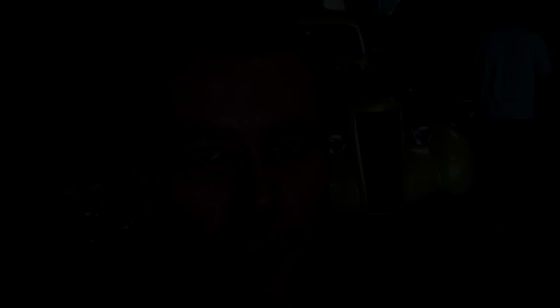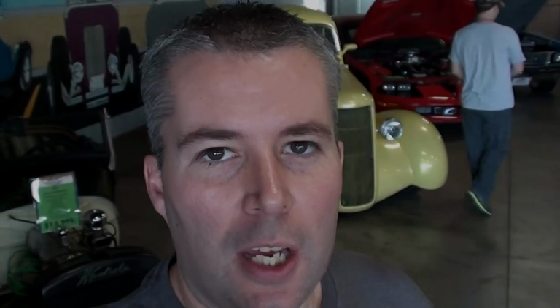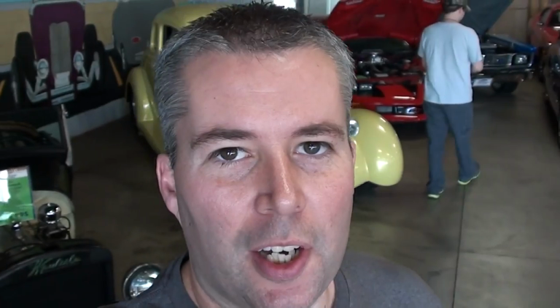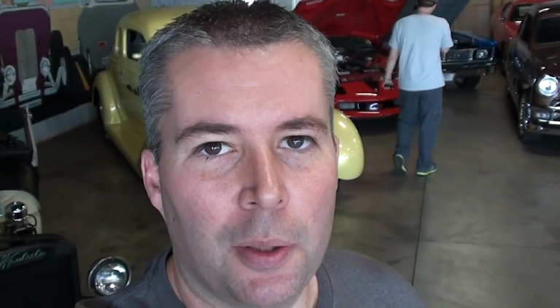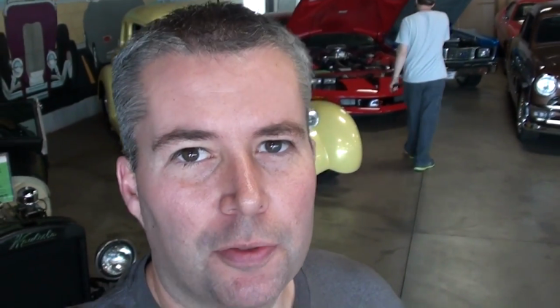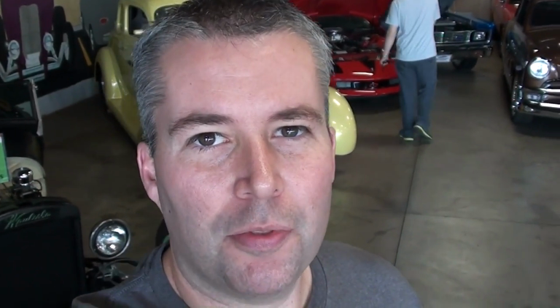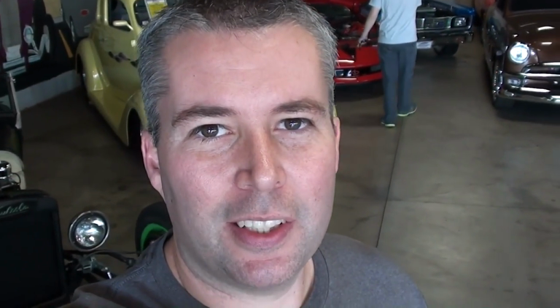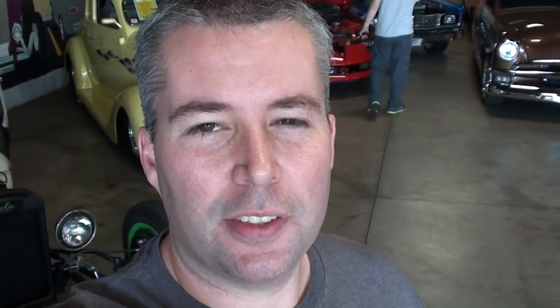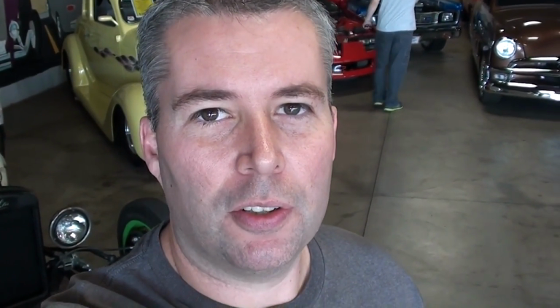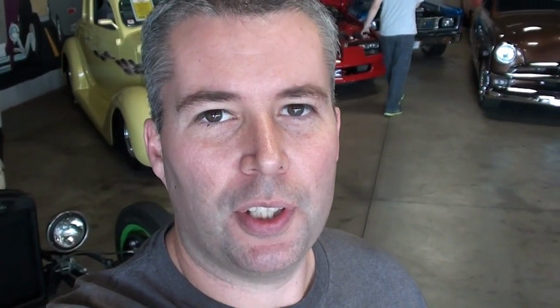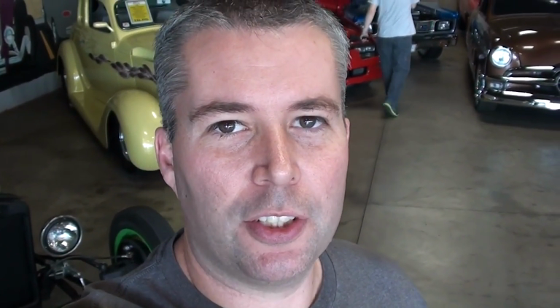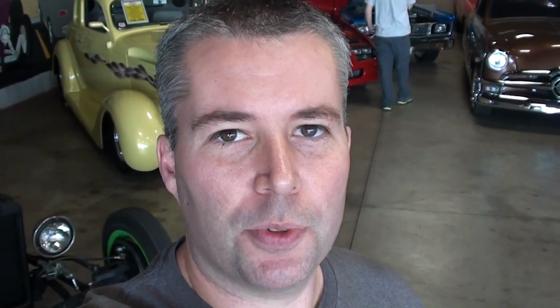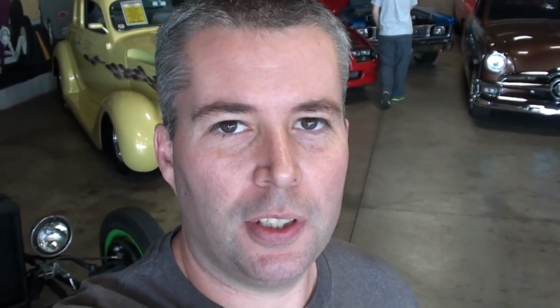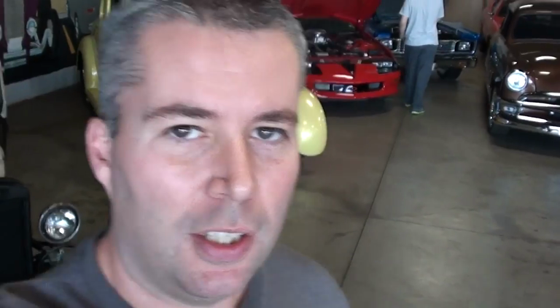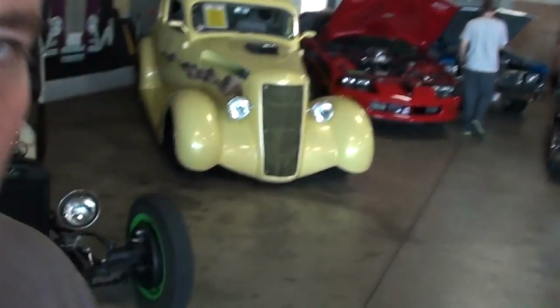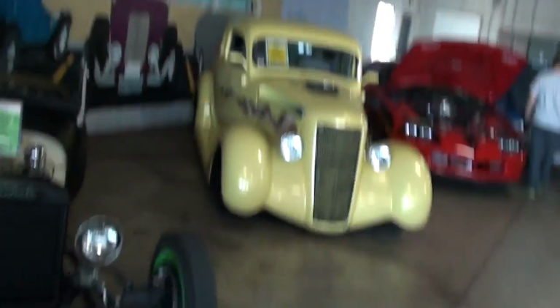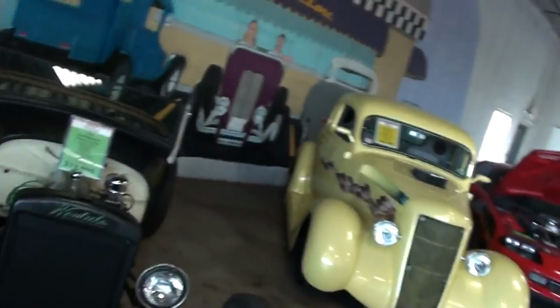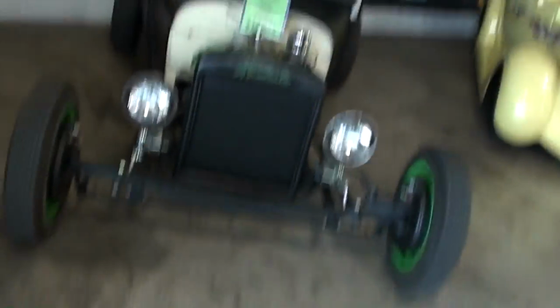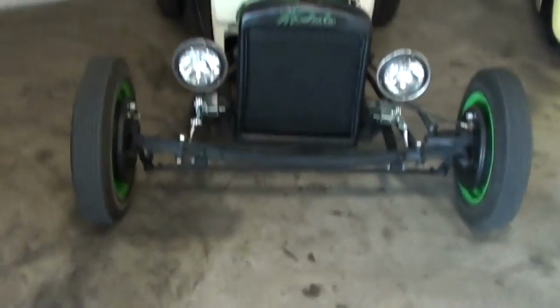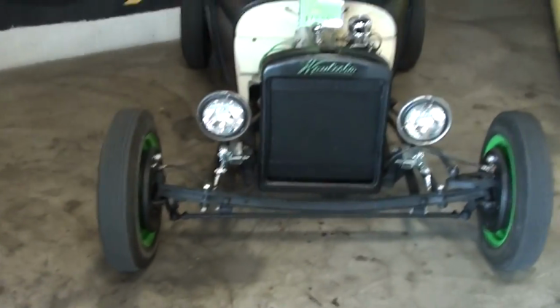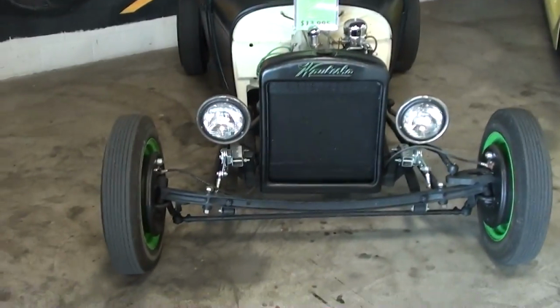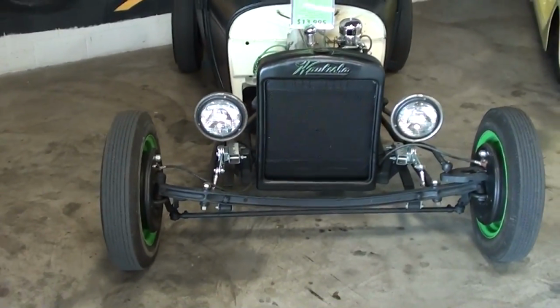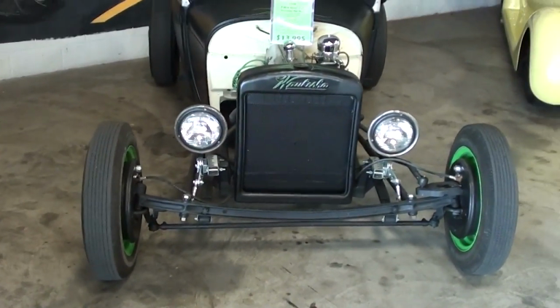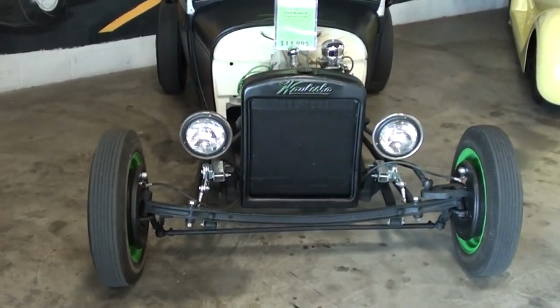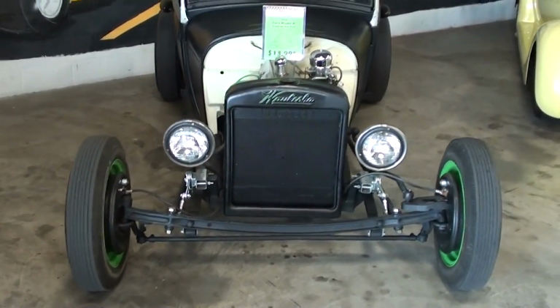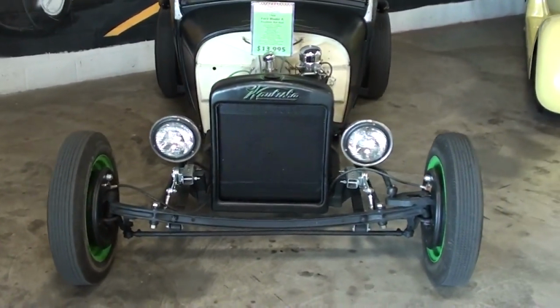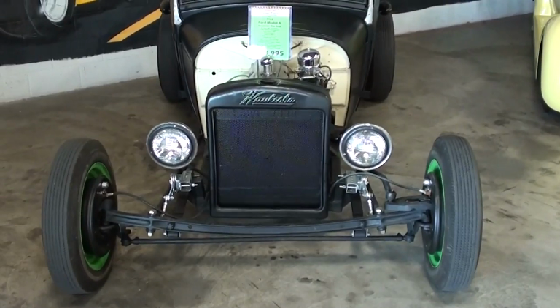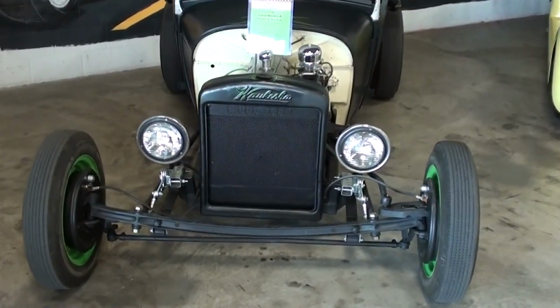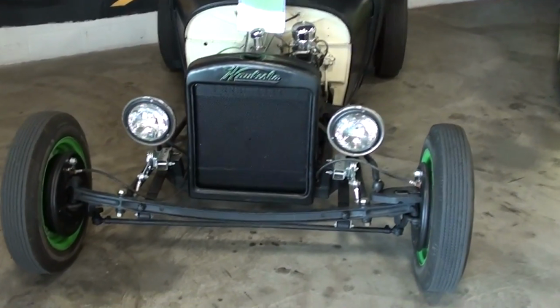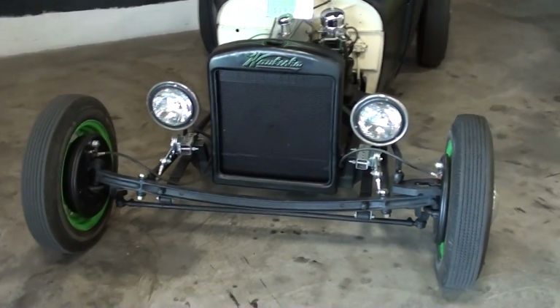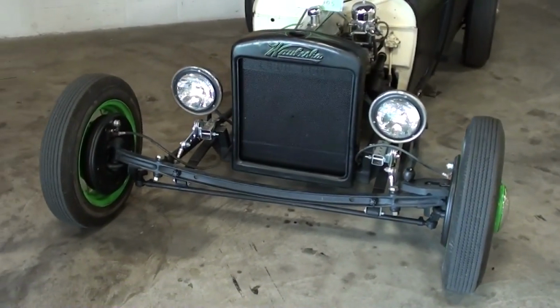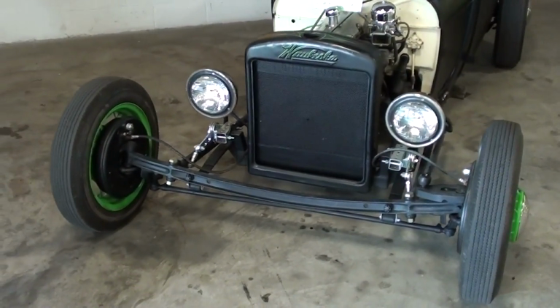Hey guys, coming to you from Fastlane Classic Cars over here in St. Charles, Missouri. I thought you'd like to look at this 1928 Ford Model A Roadster.